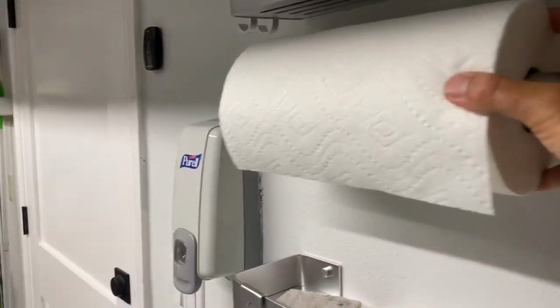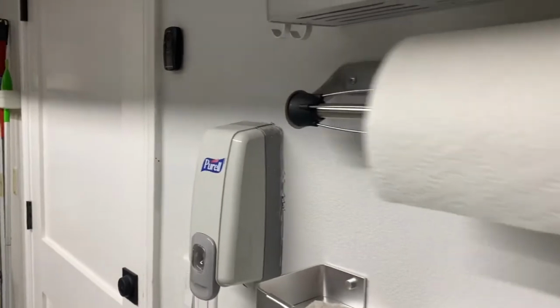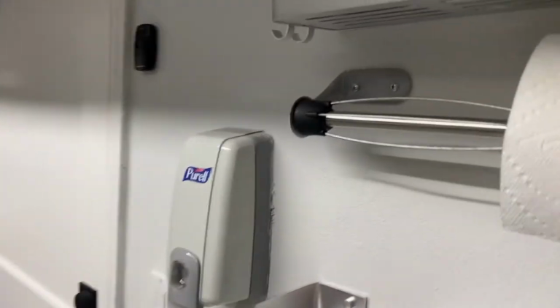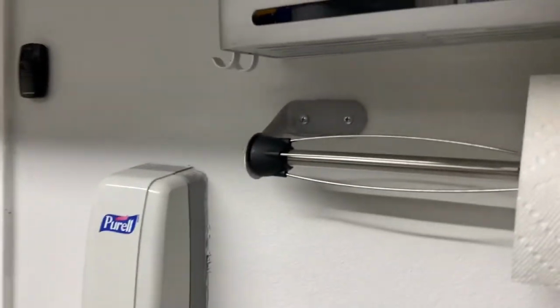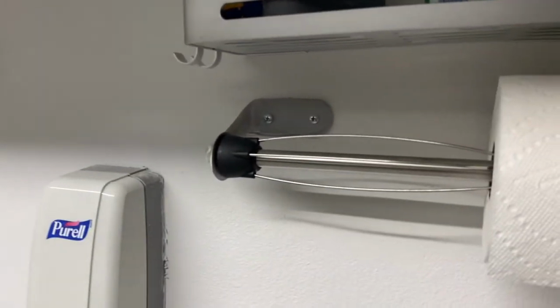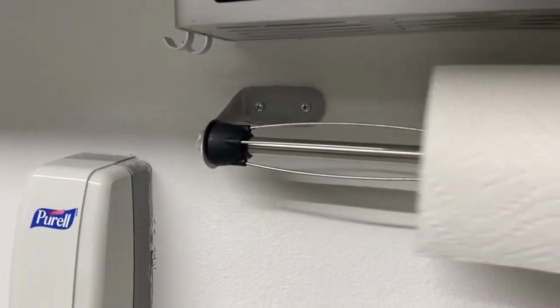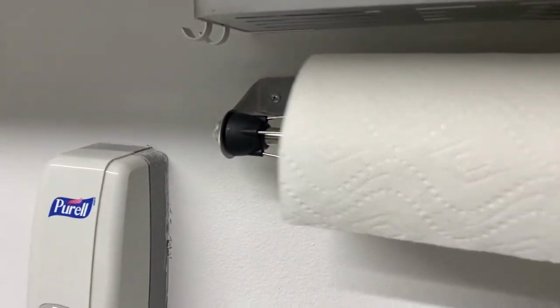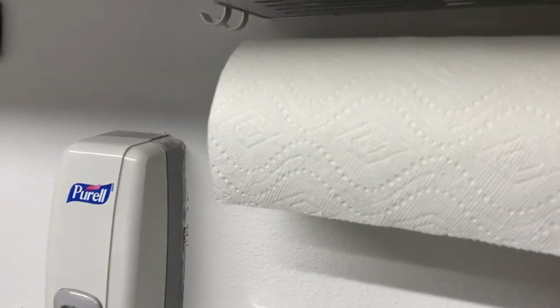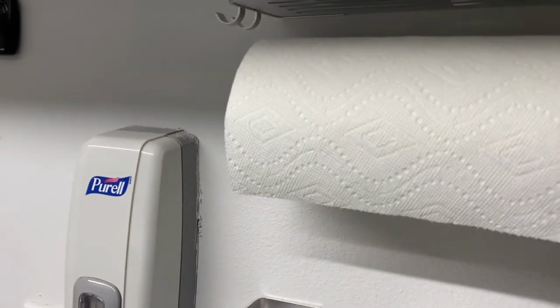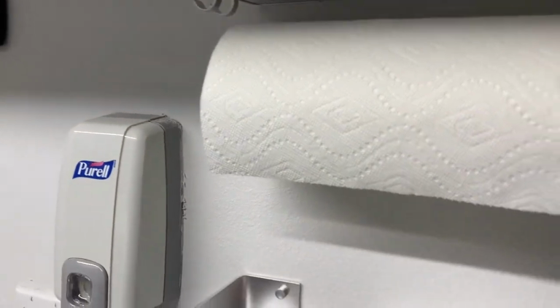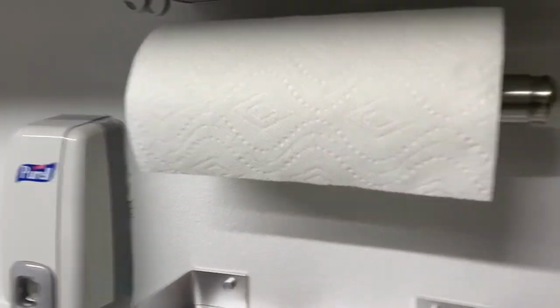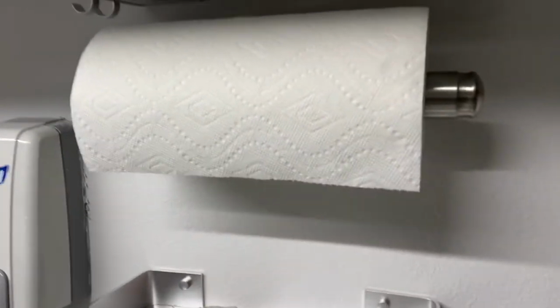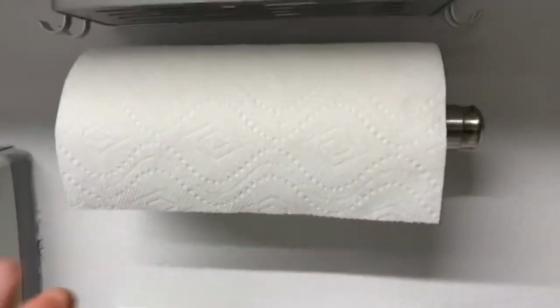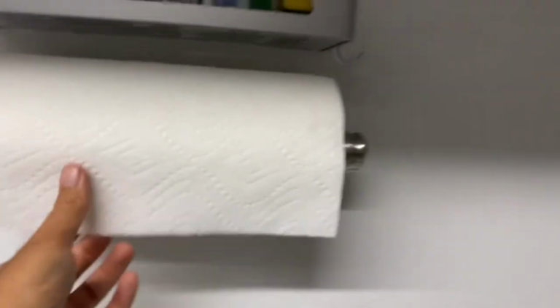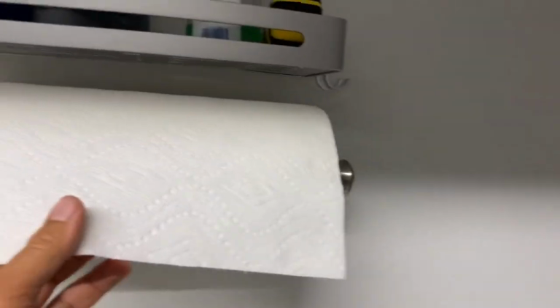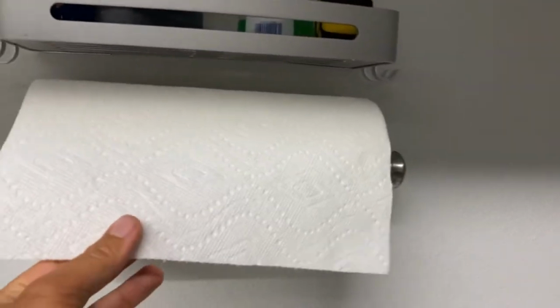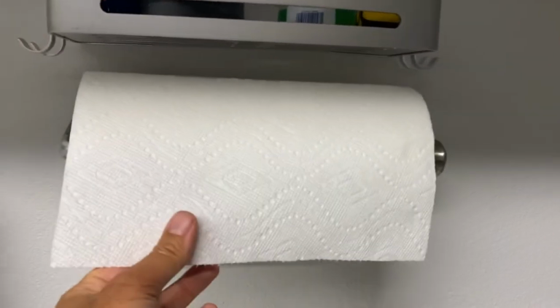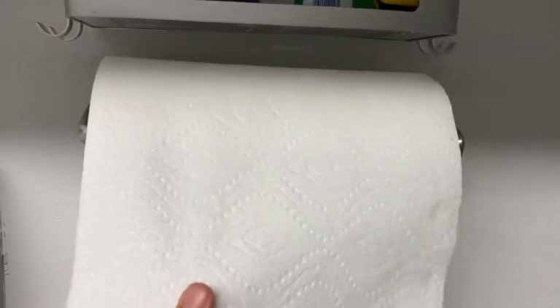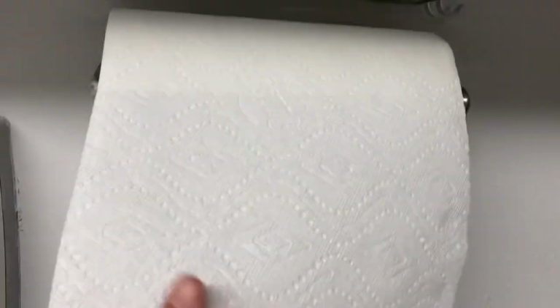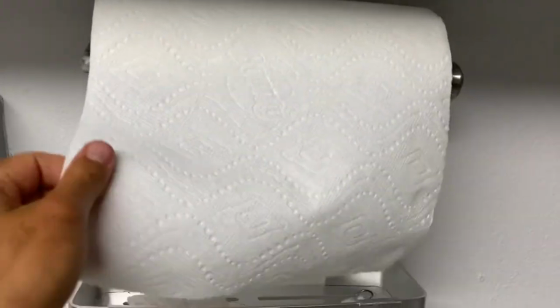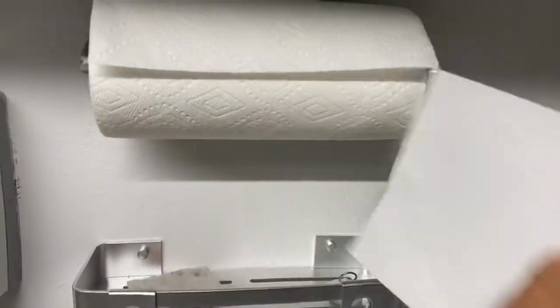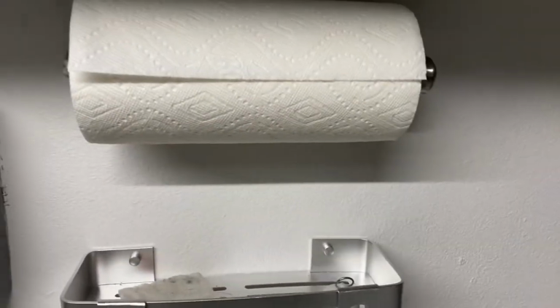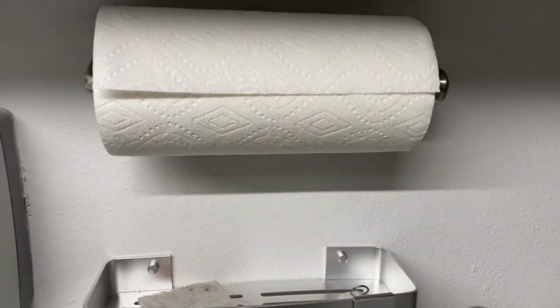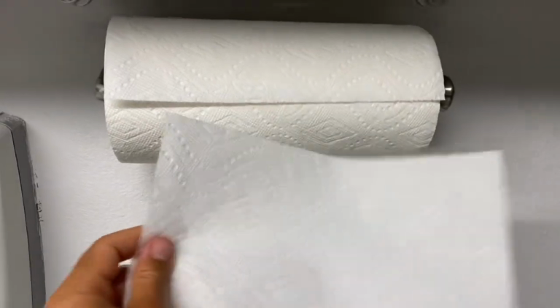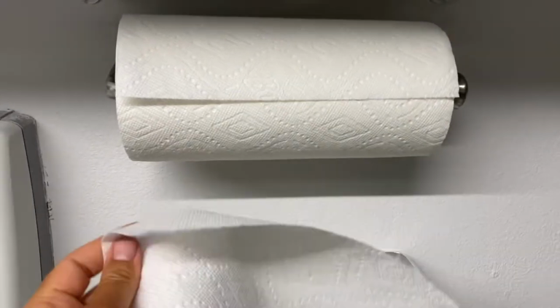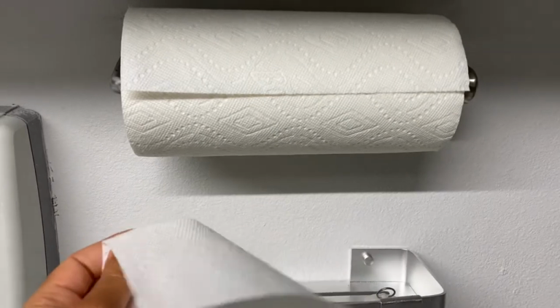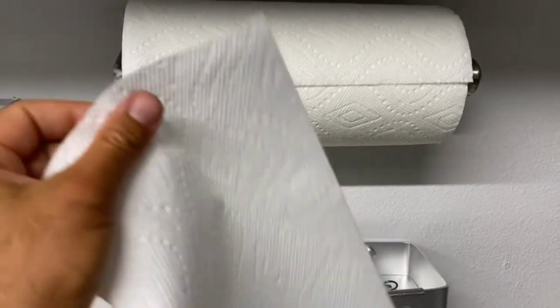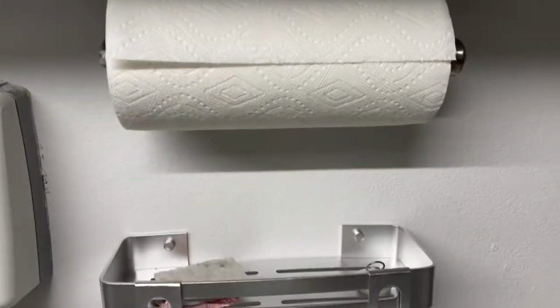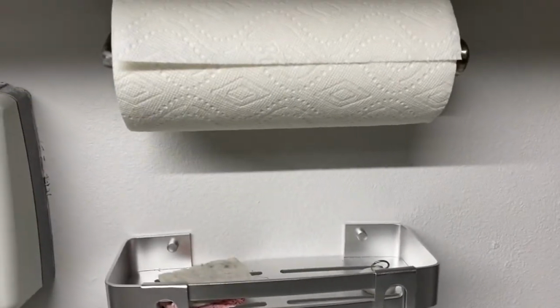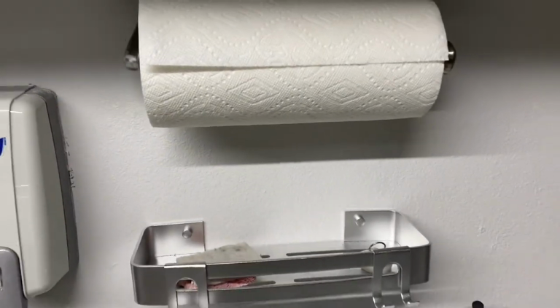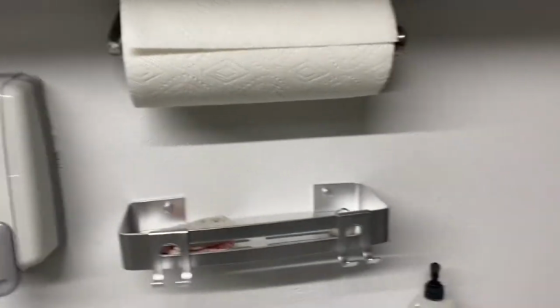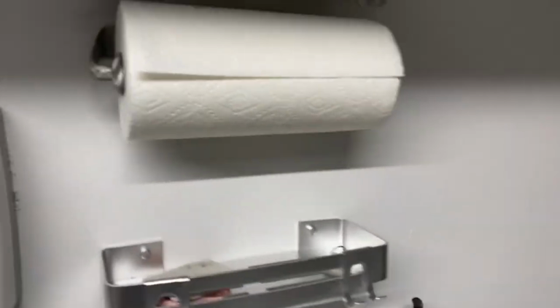The unit itself is kind of bowed outwards to make sure that it holds the roll. This is just your regular Bounty roll, and it holds it in place strongly enough that I can easily tear away from it.